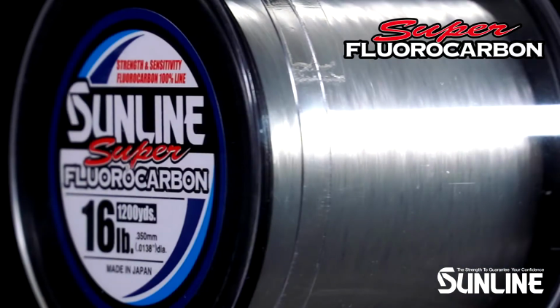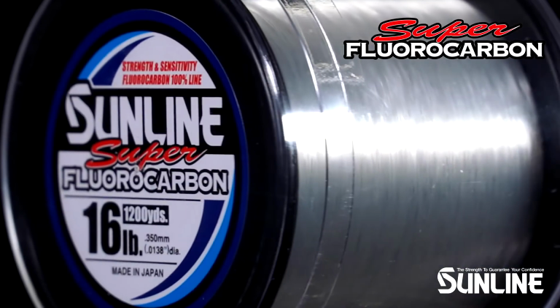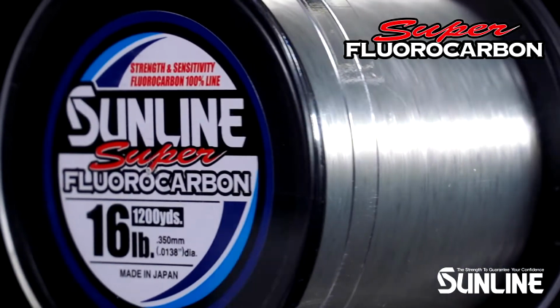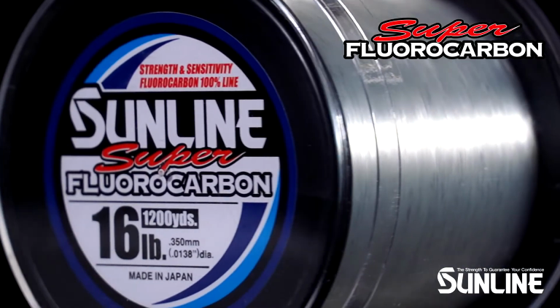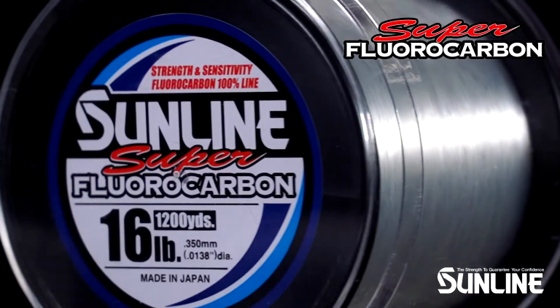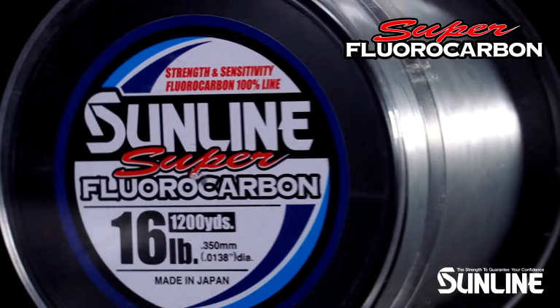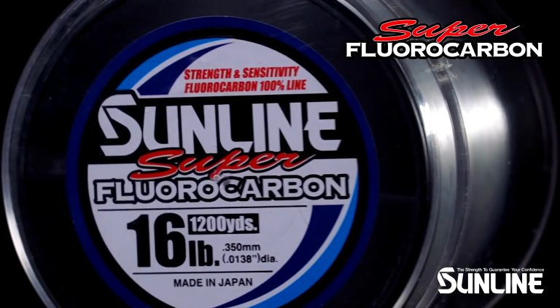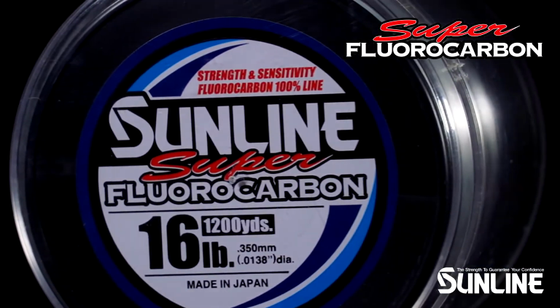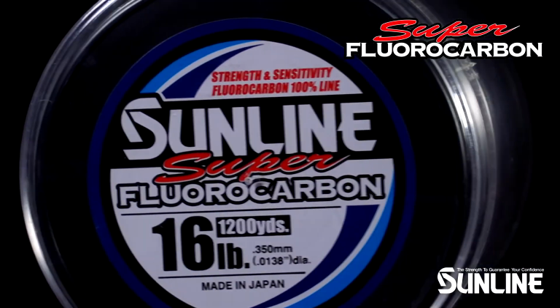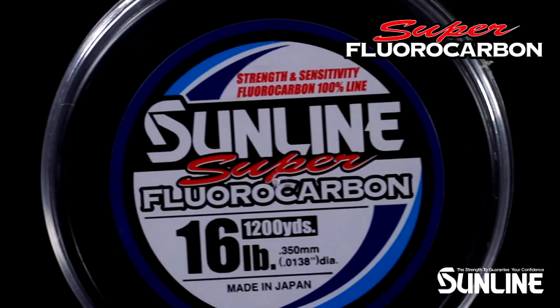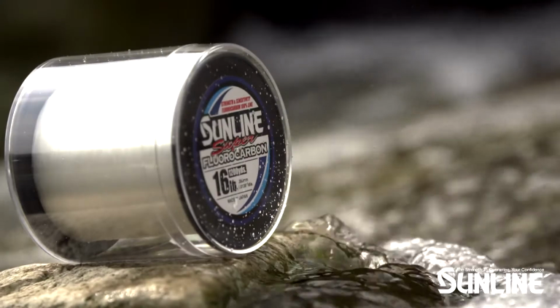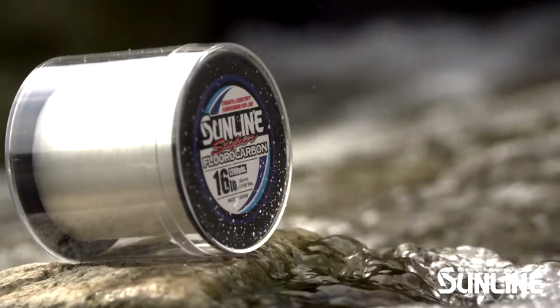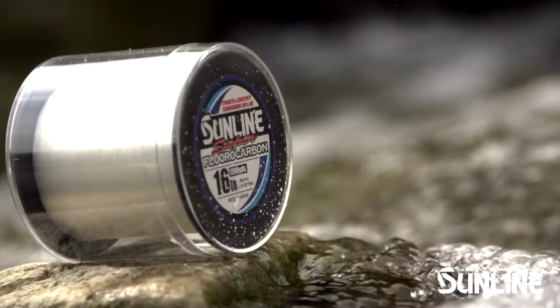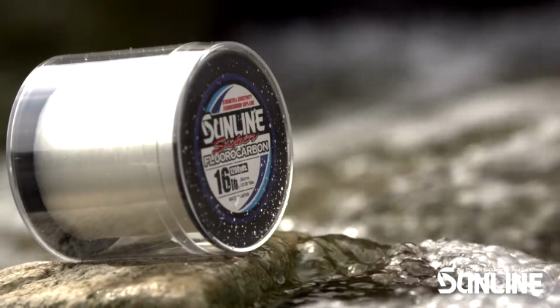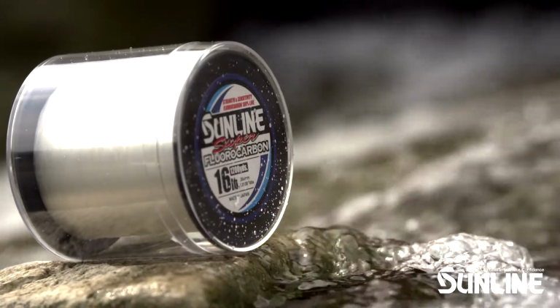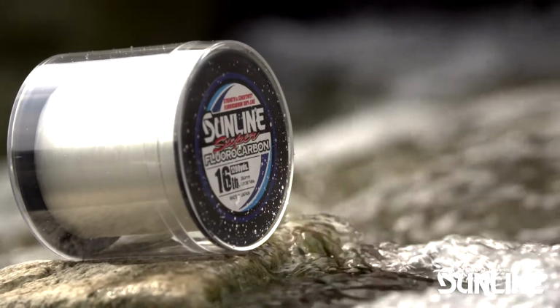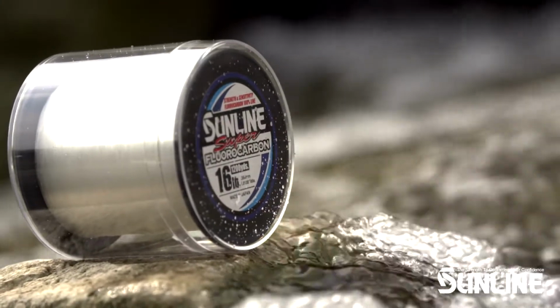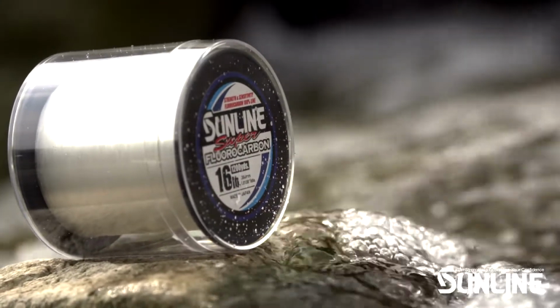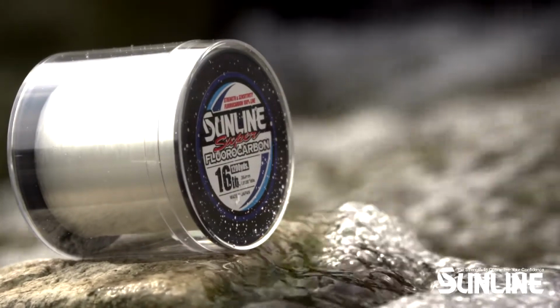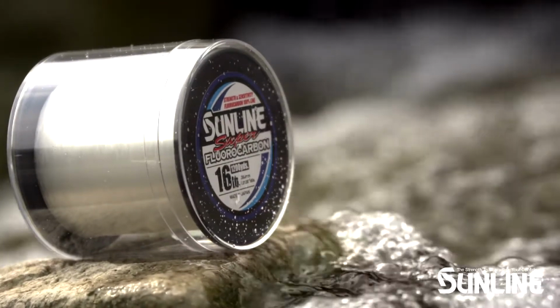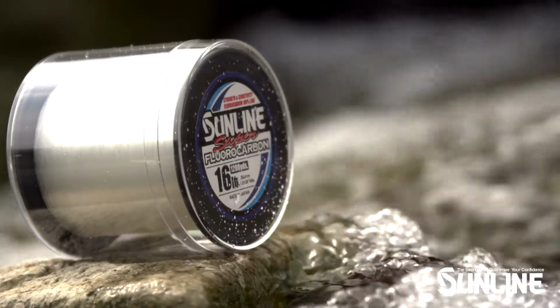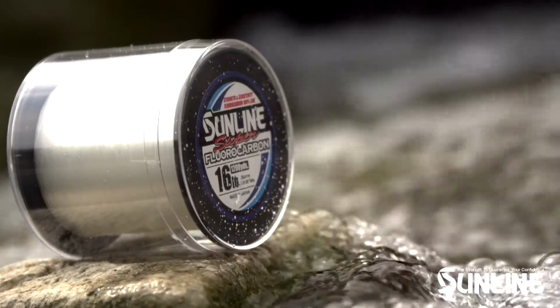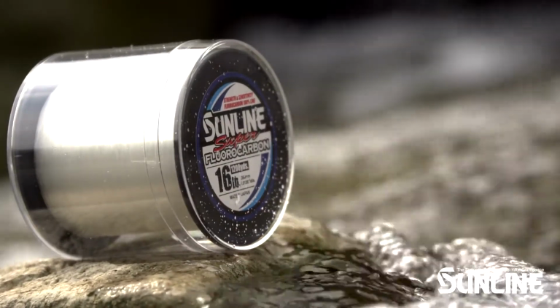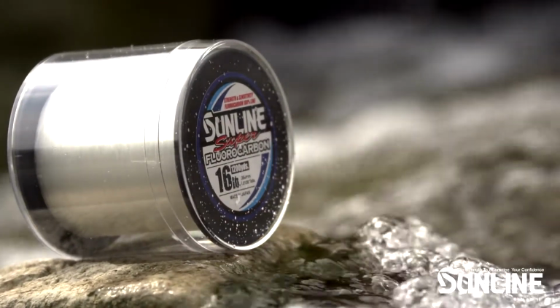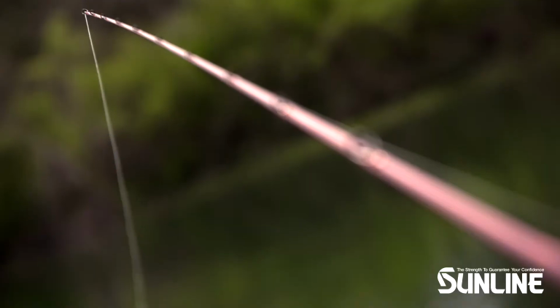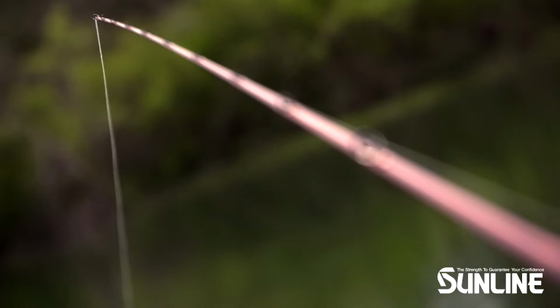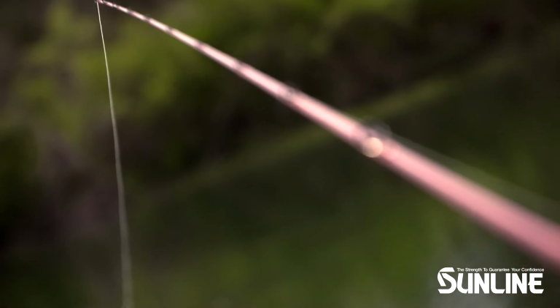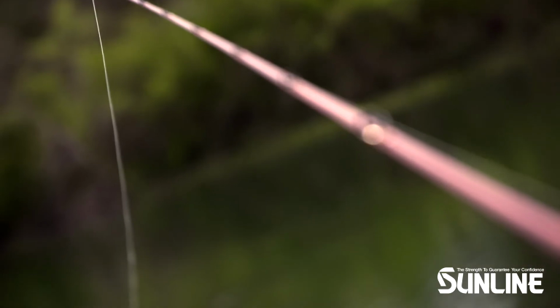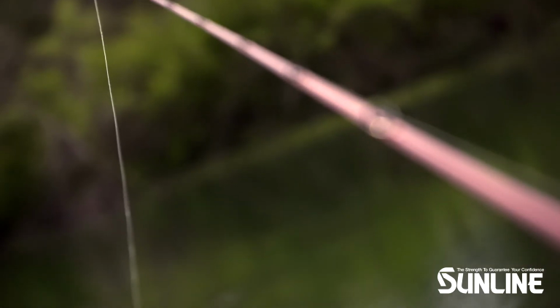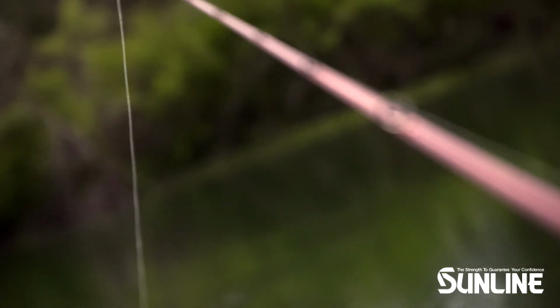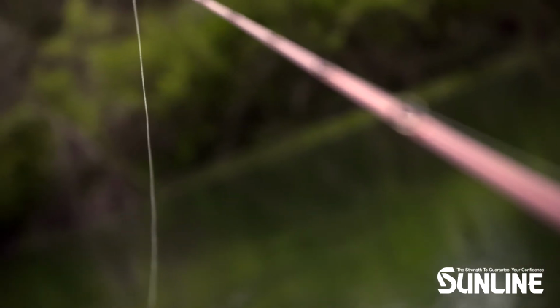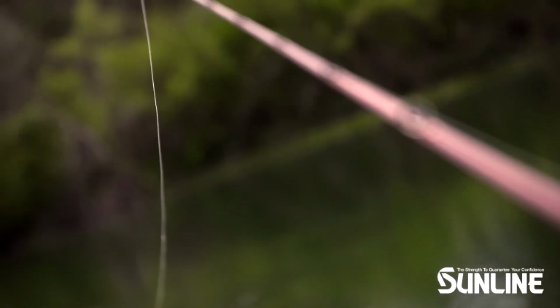Superfluorocarbon is our entry level fluorocarbon line. It features single resin processing and is a great choice for anglers on a budget or looking to try fluorocarbon for the first time.